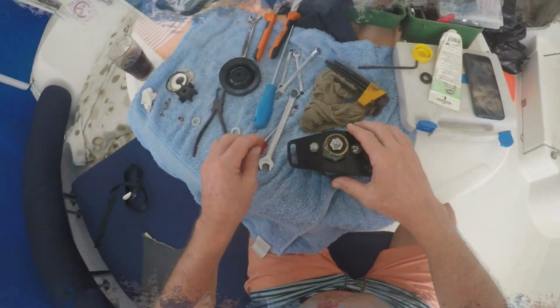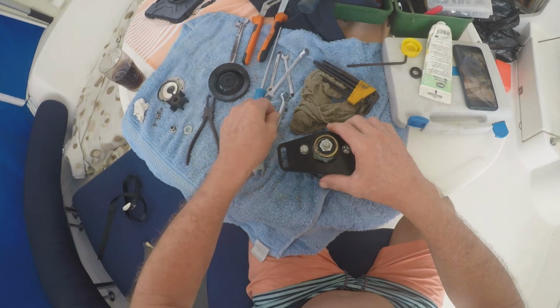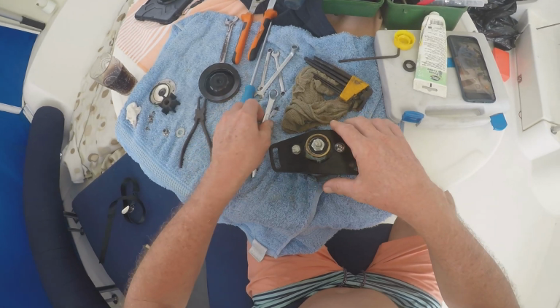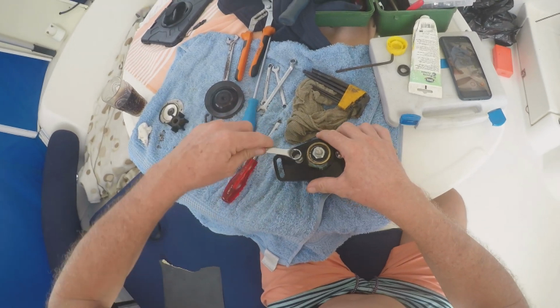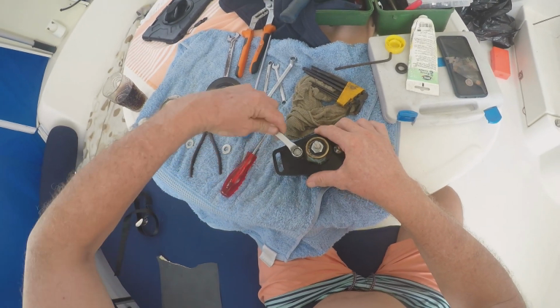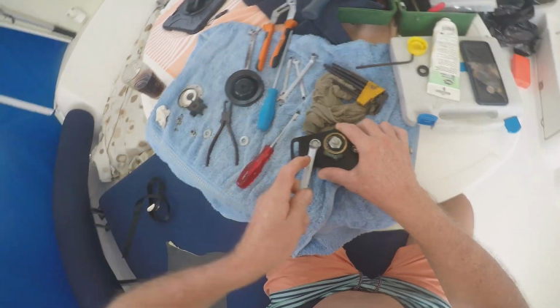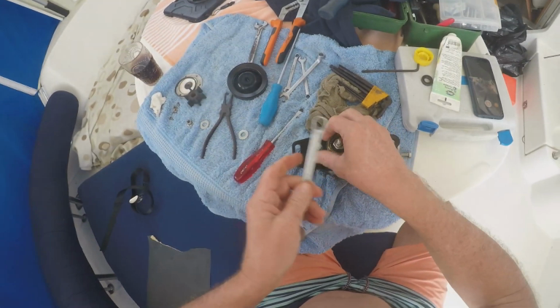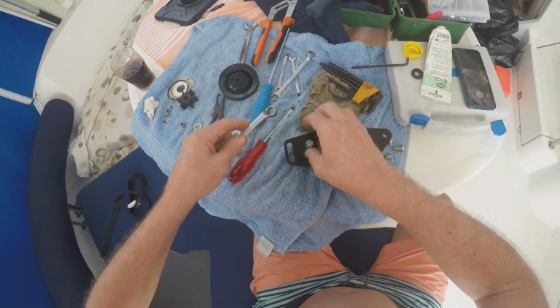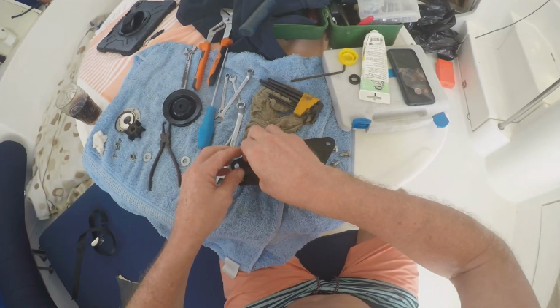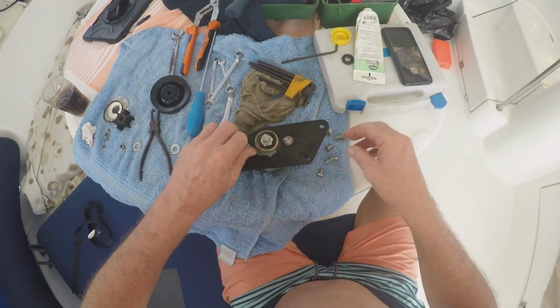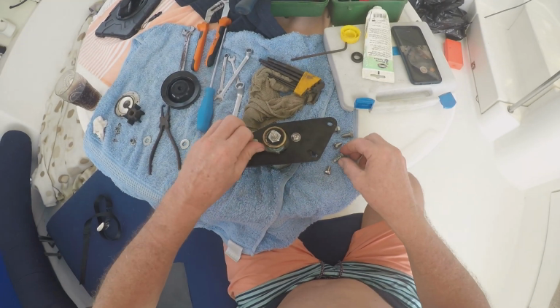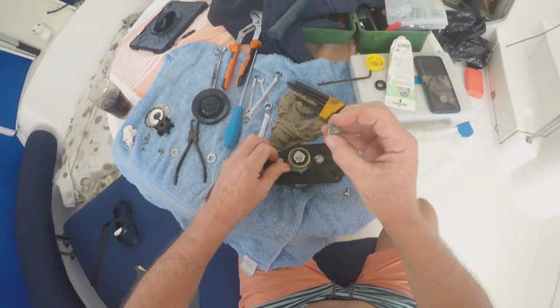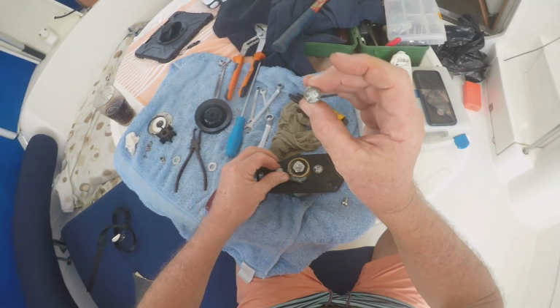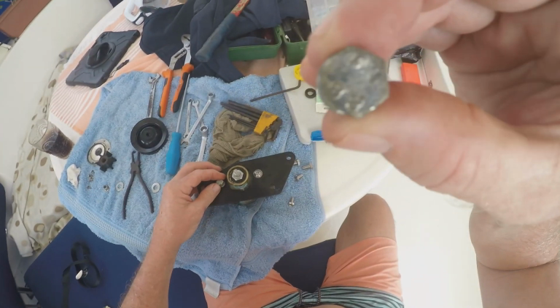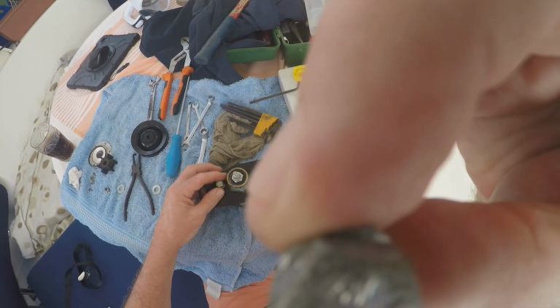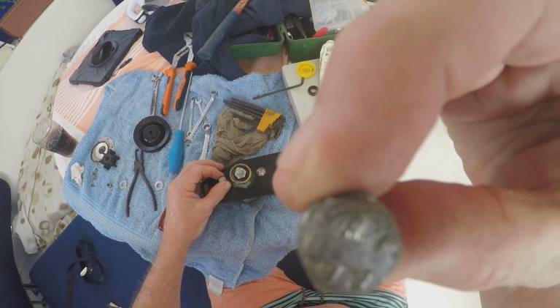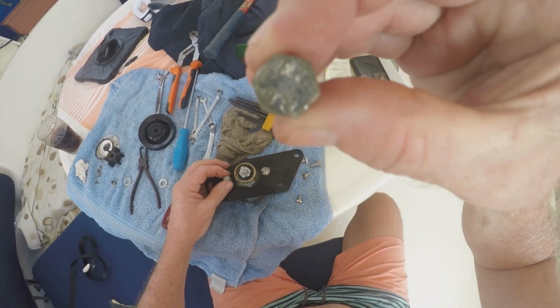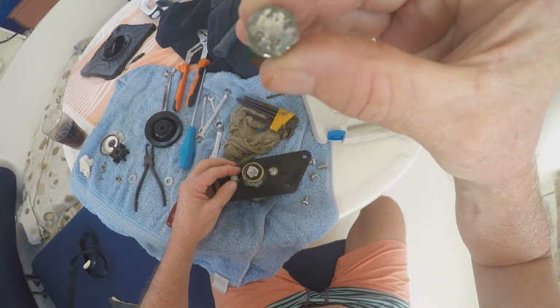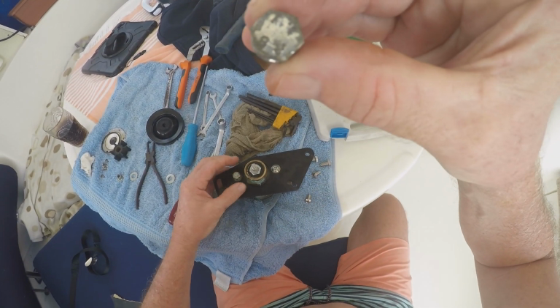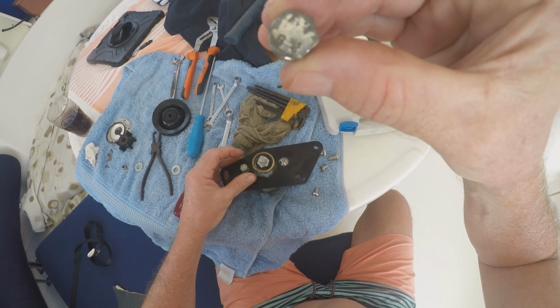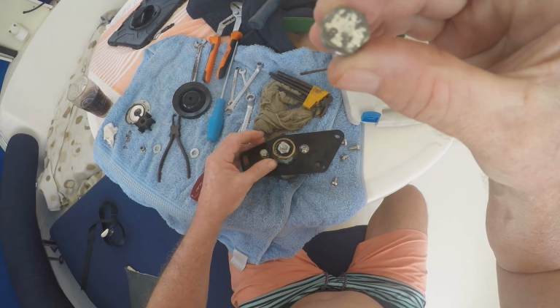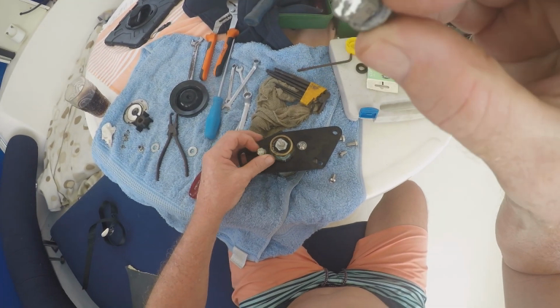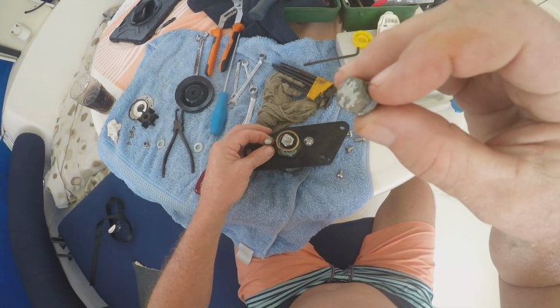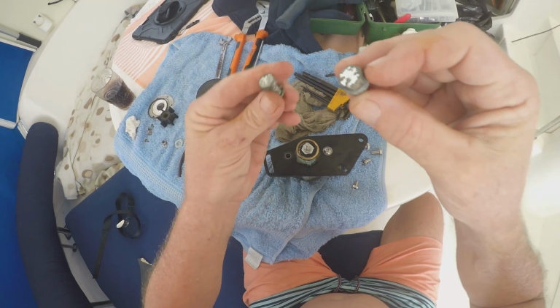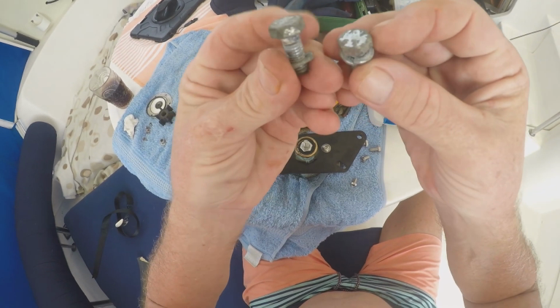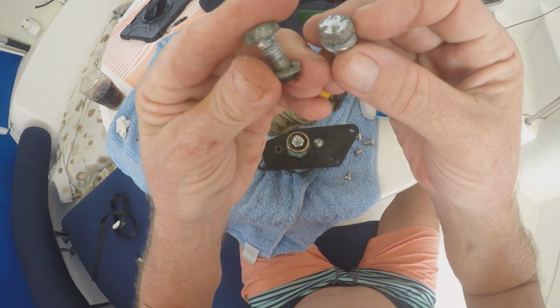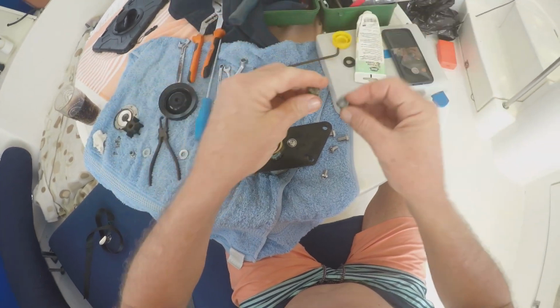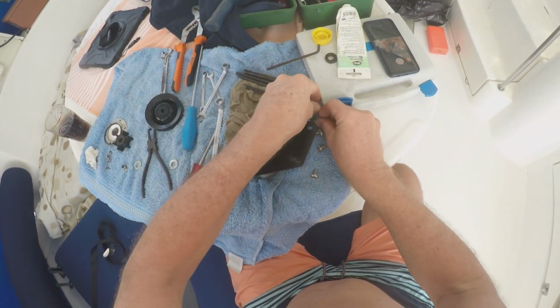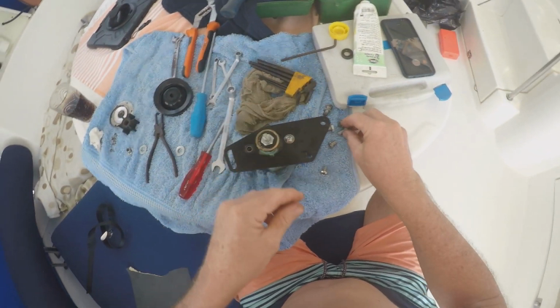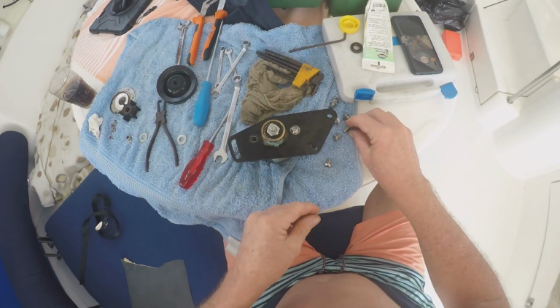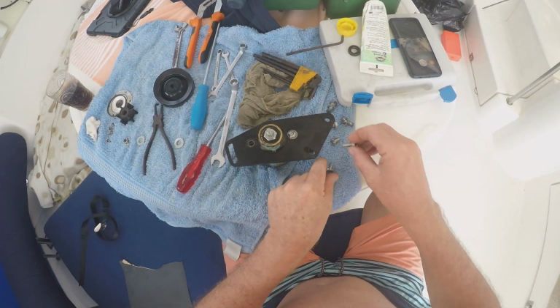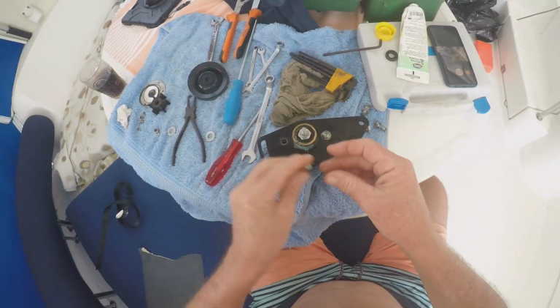I'm not sure why Yanmar use cabinet-plated parts on a boat when they're corroding like this — you could put stainless steel parts in instead.